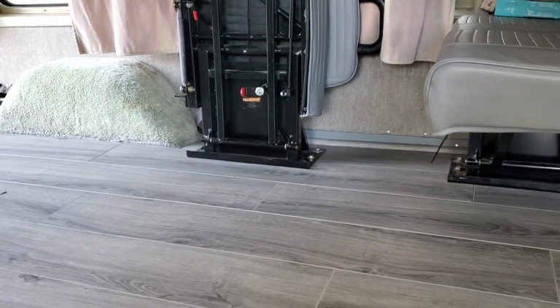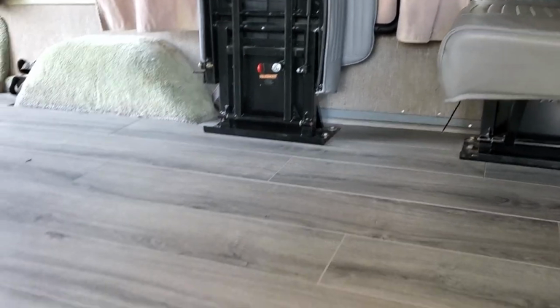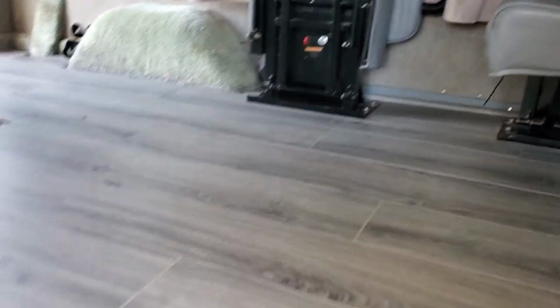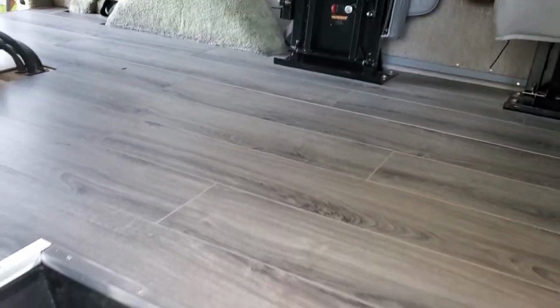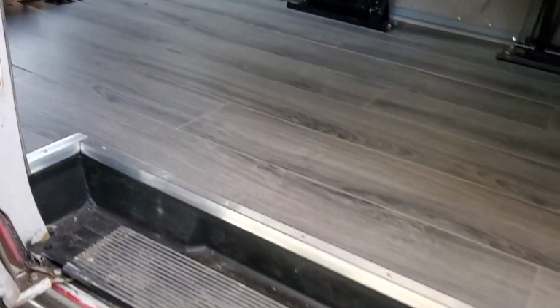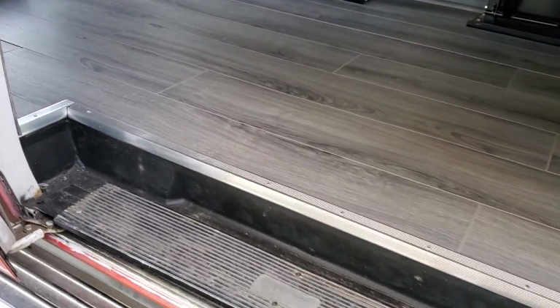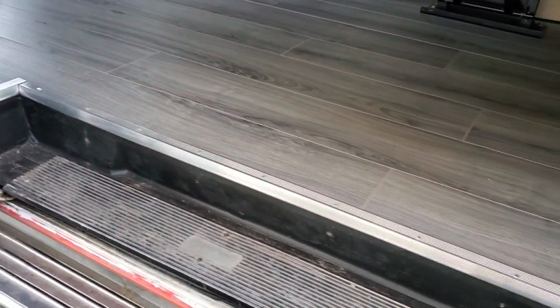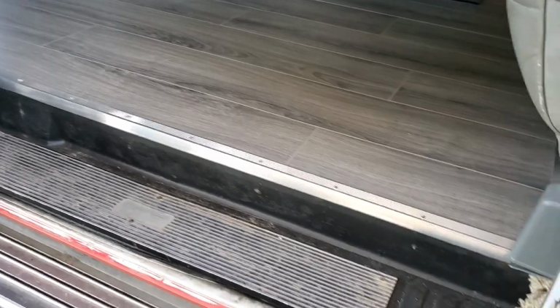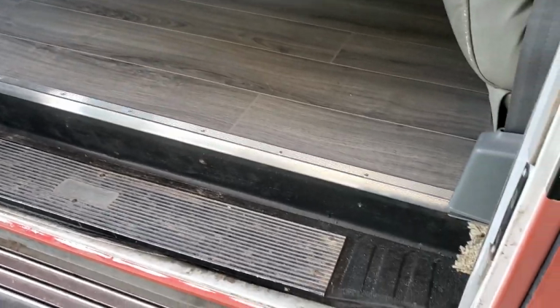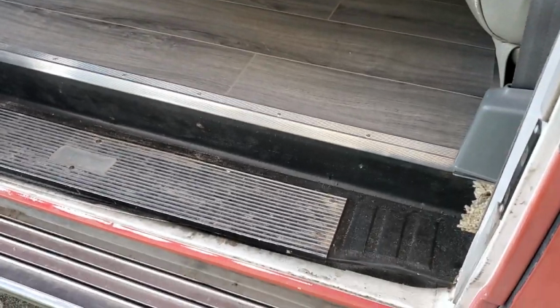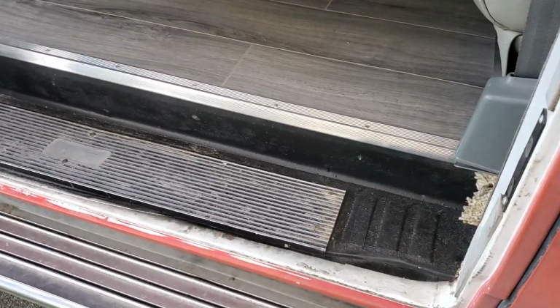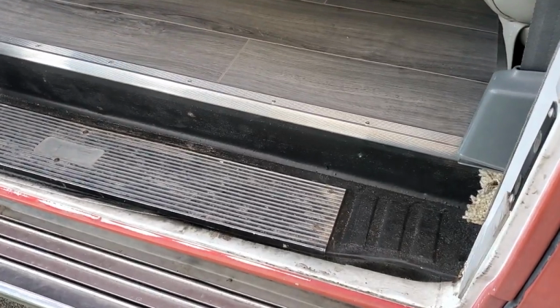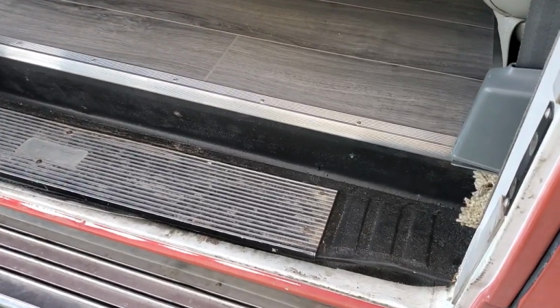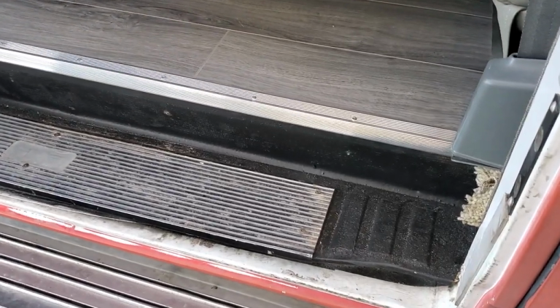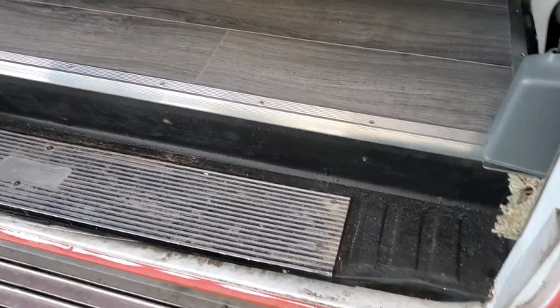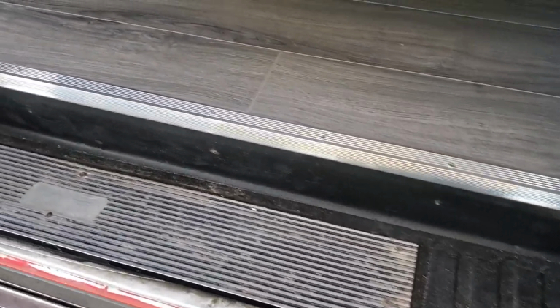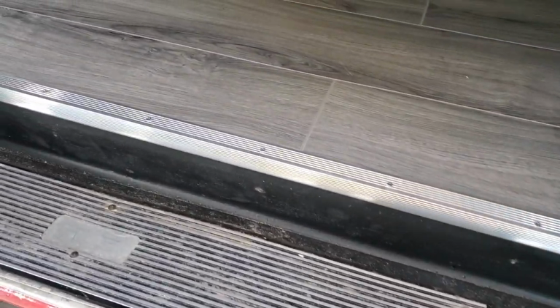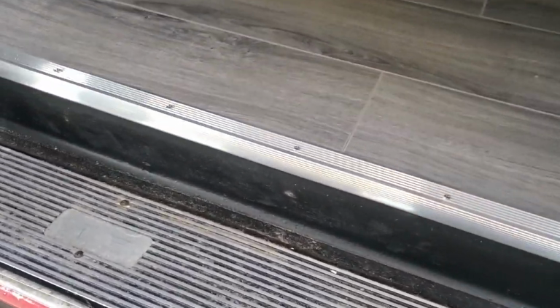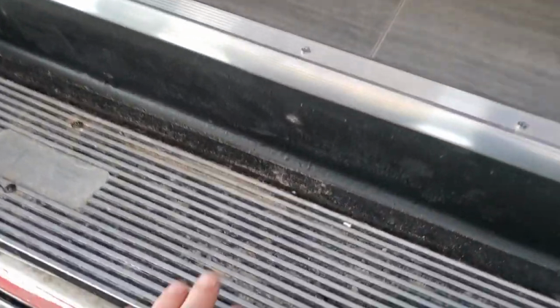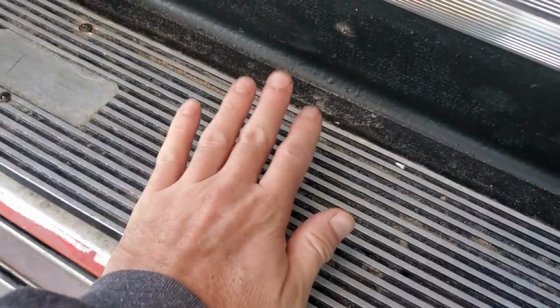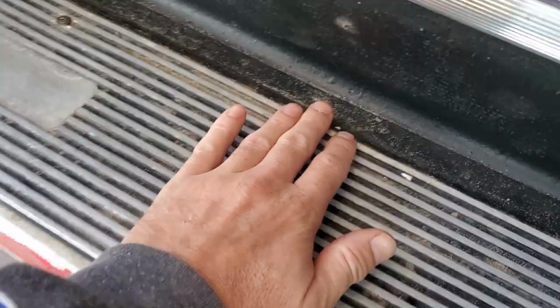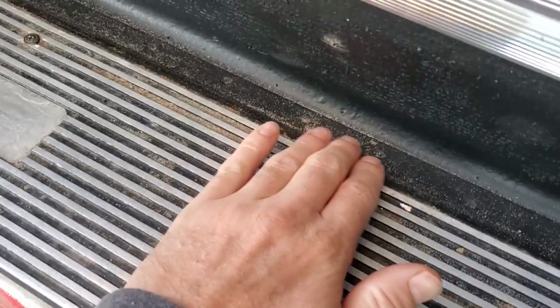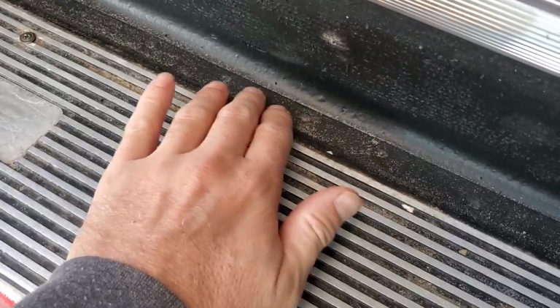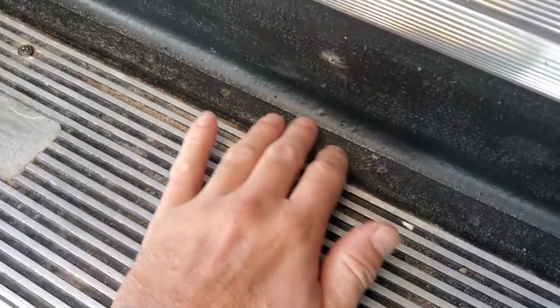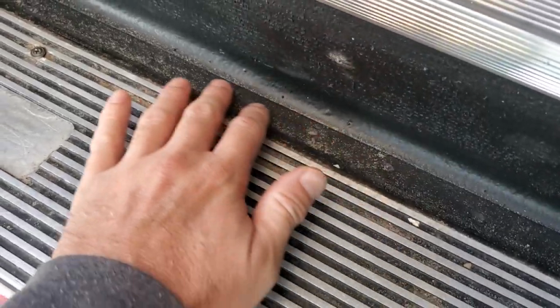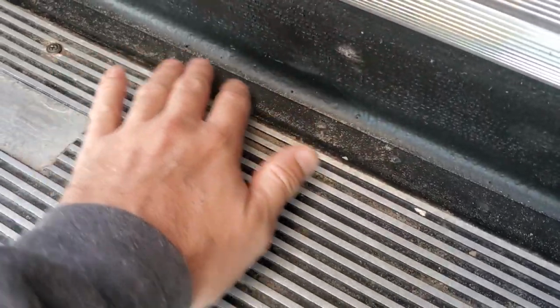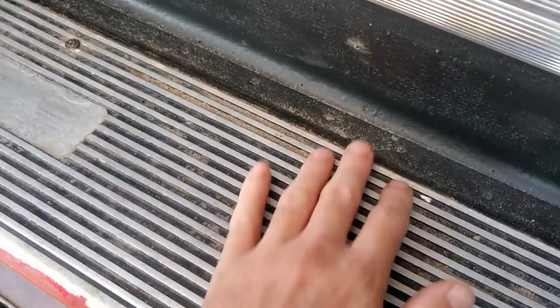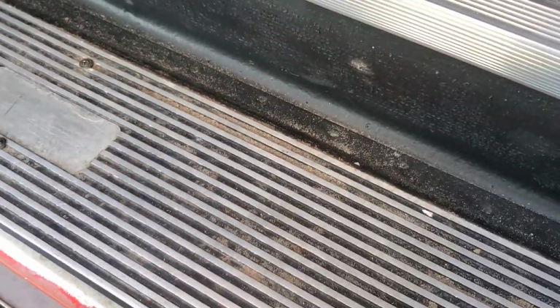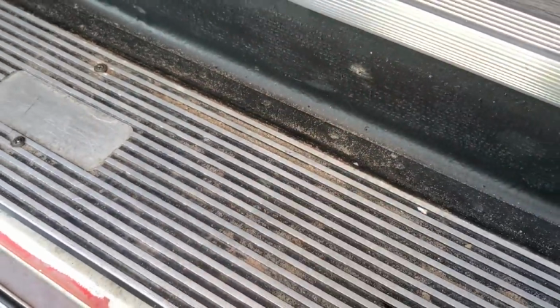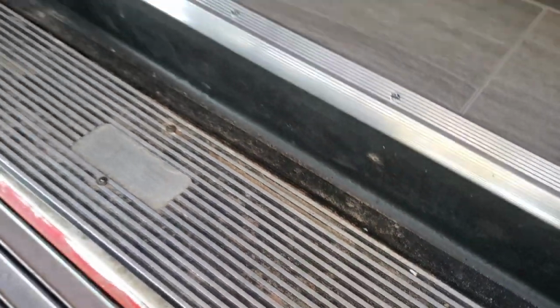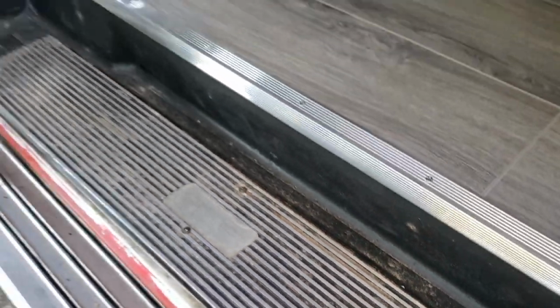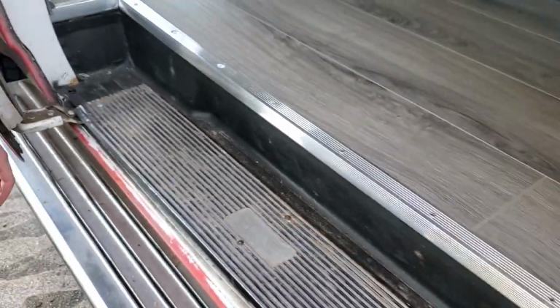So we took this thing to Virginia Beach — a buddy and I did. I had a job down there, so we got a little sand in it, just to get it set the right way, the way things should be. There should be sand in your van.